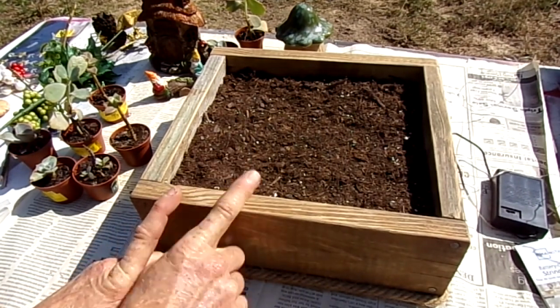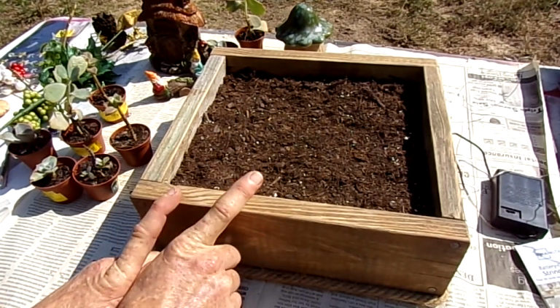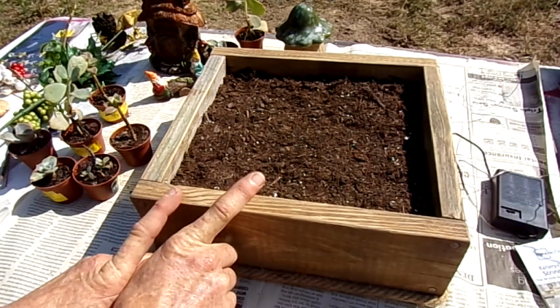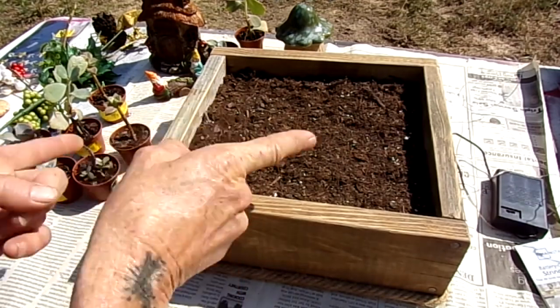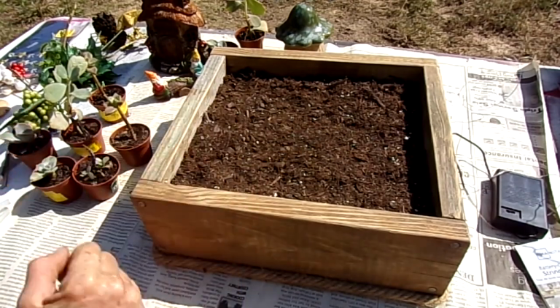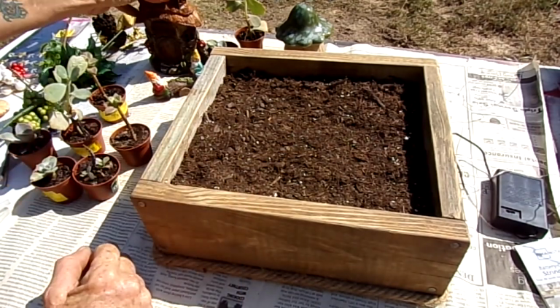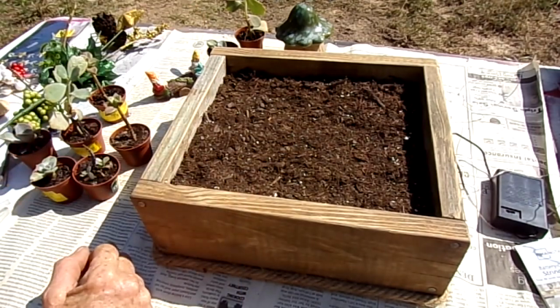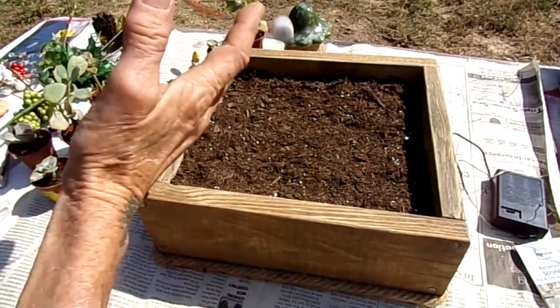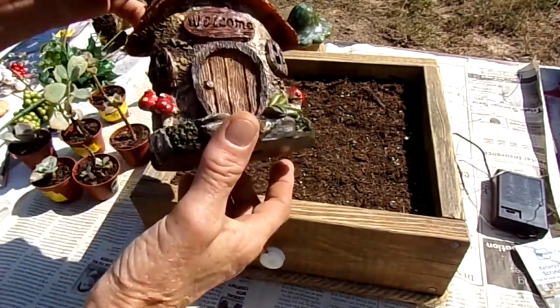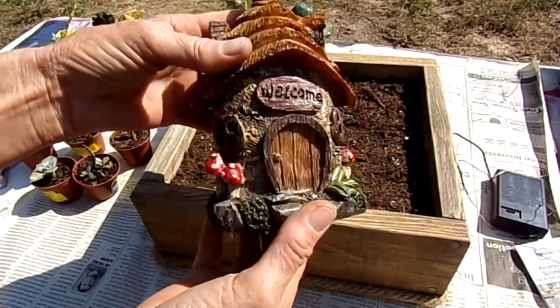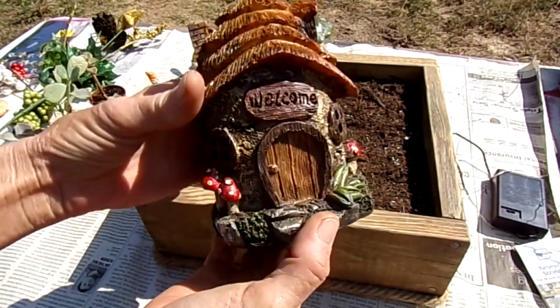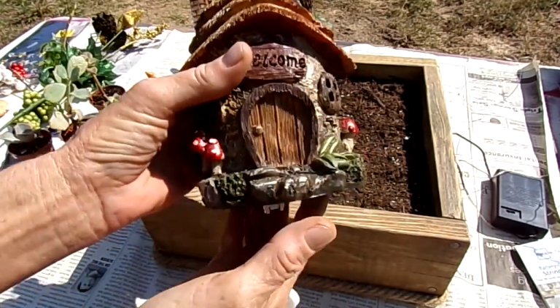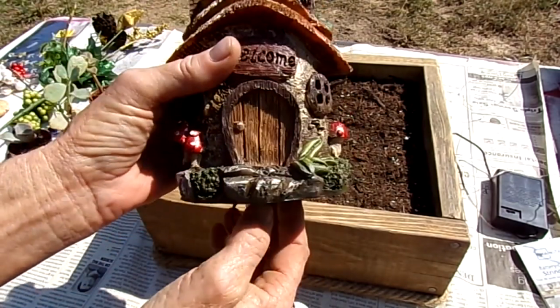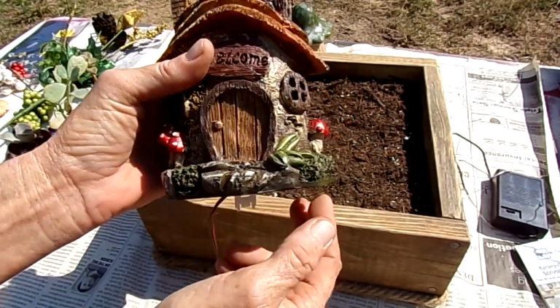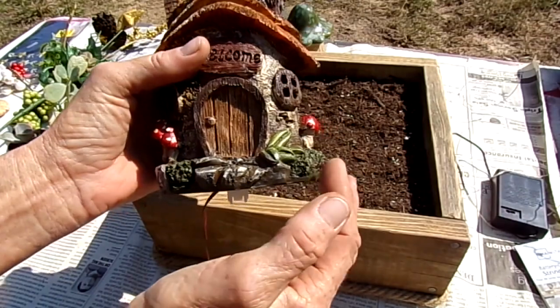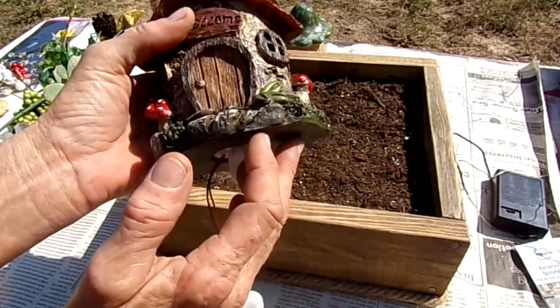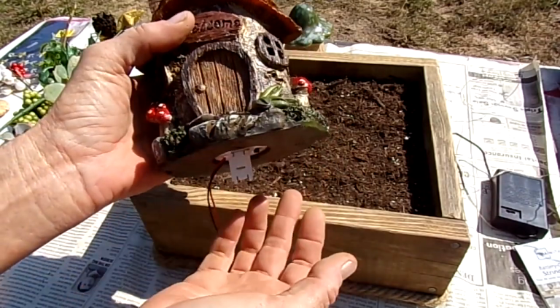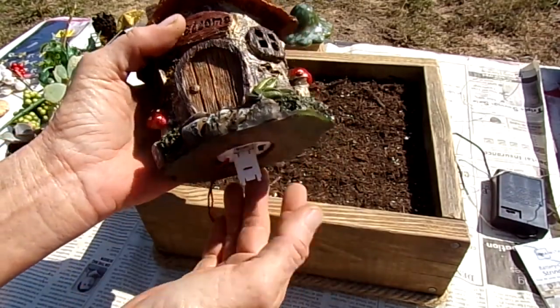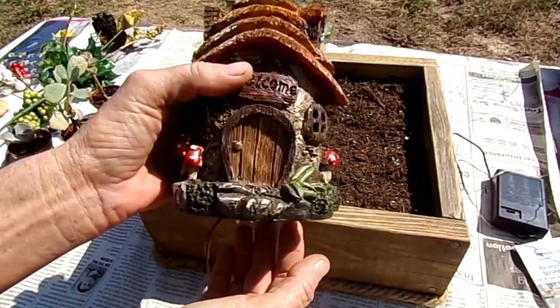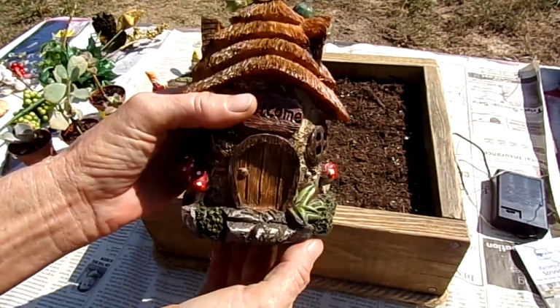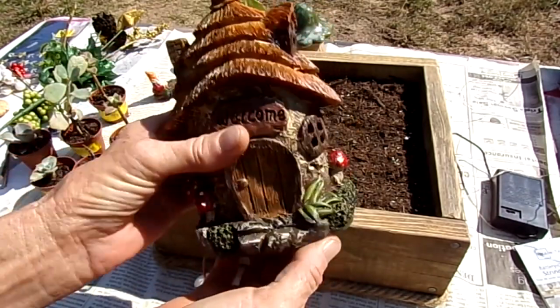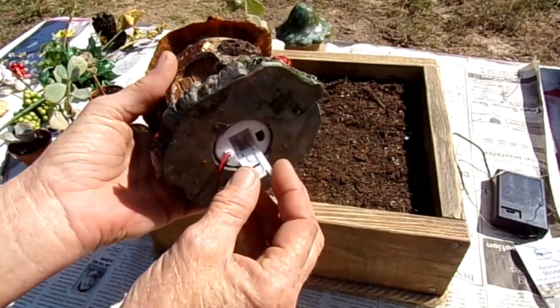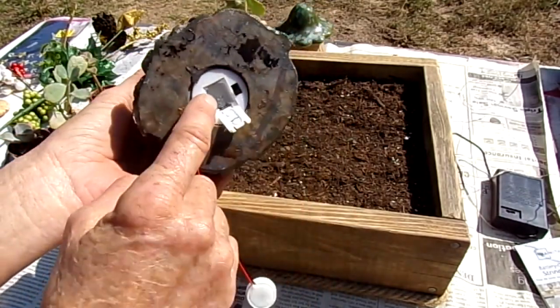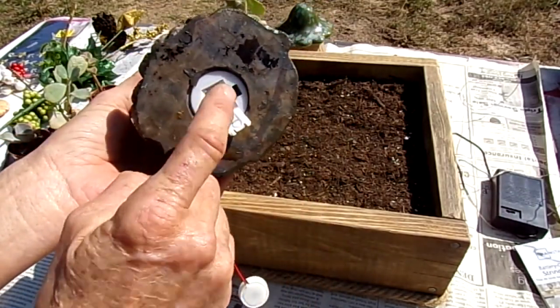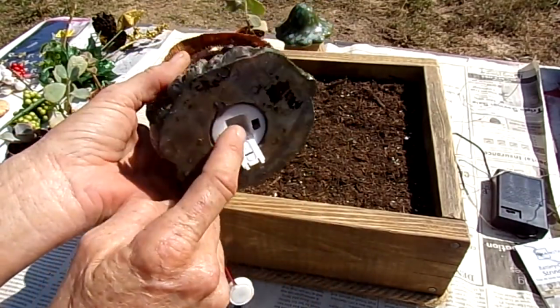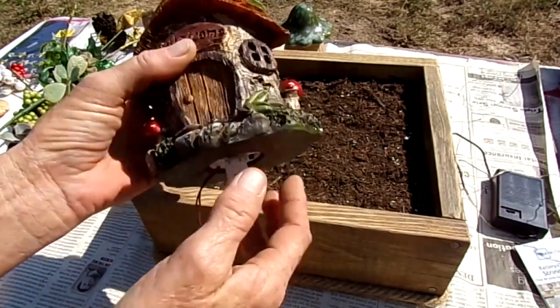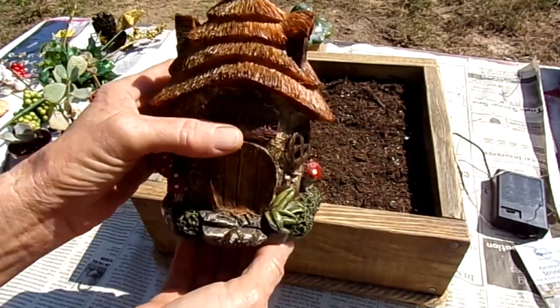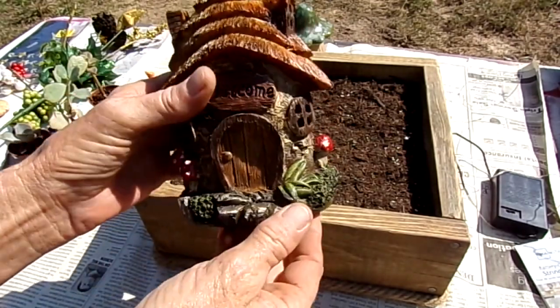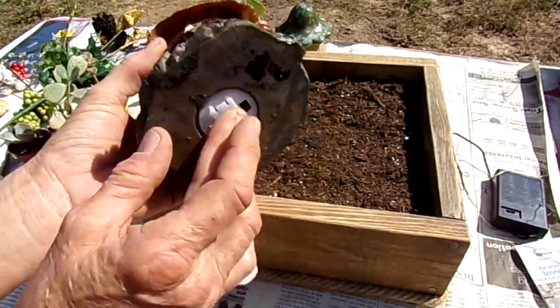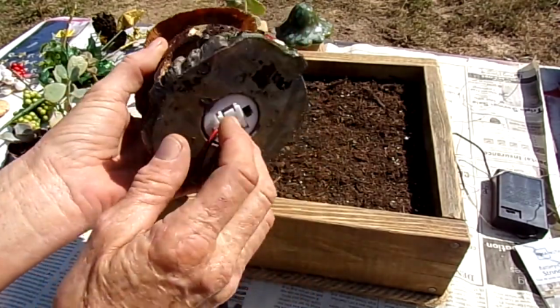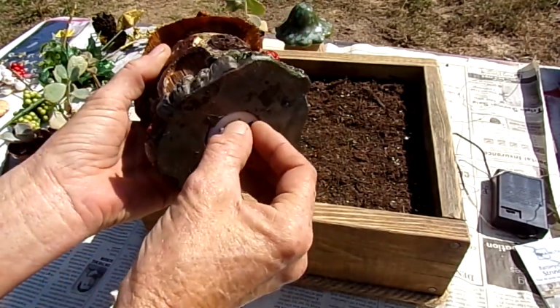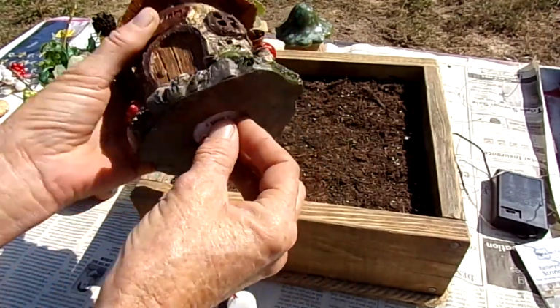I got this little decorative piece from Dollar General a few days ago at half price, so it ended up costing me two dollars and fifty cents. I need to get new batteries for it — it lights up — but I'll grab those today.